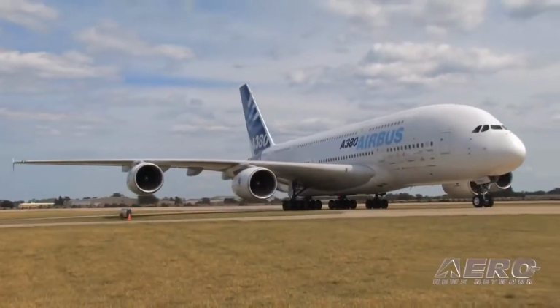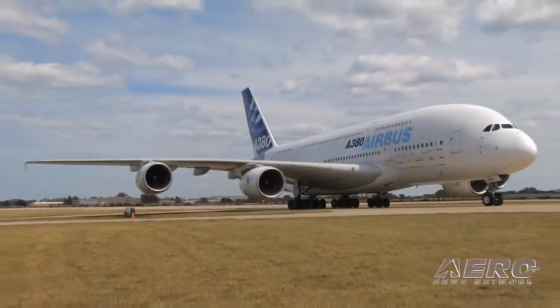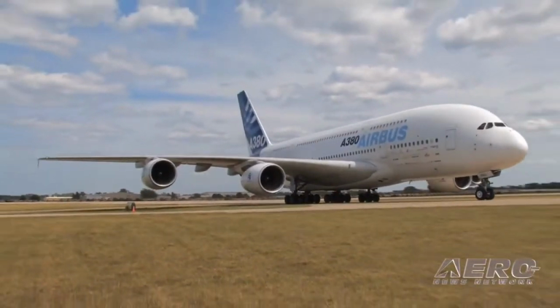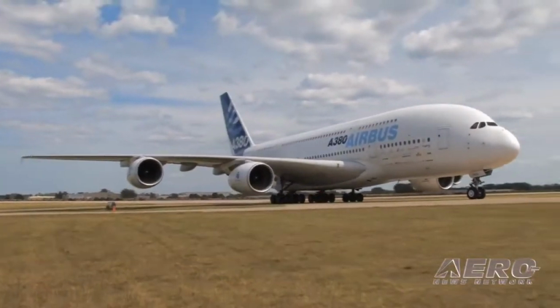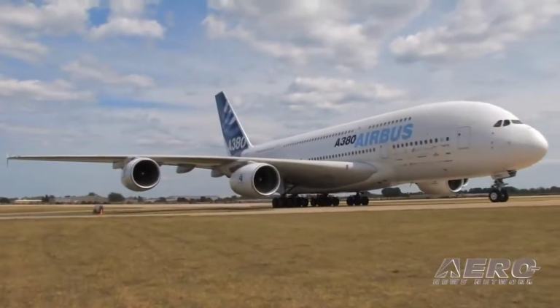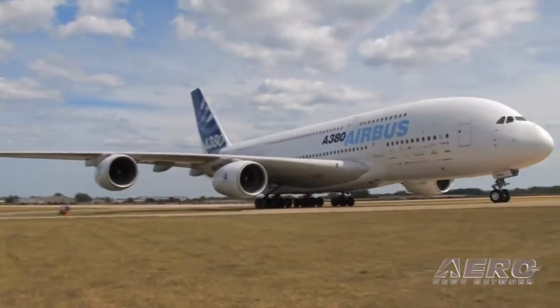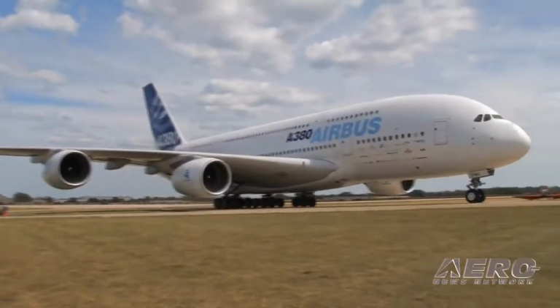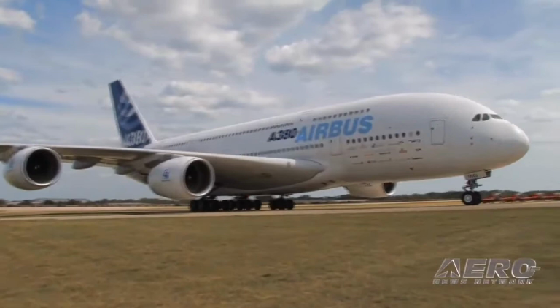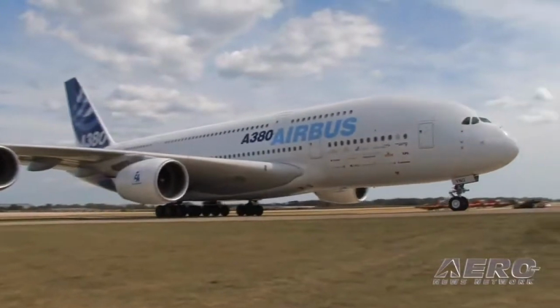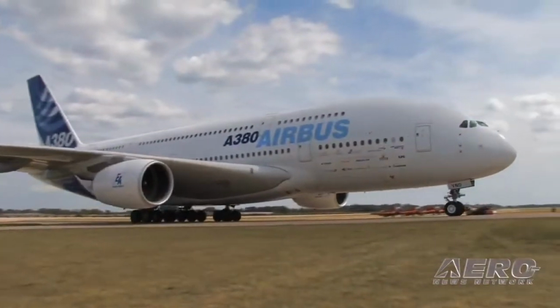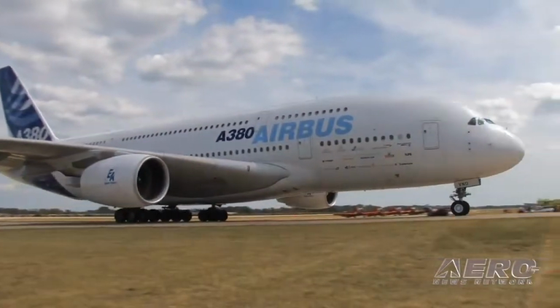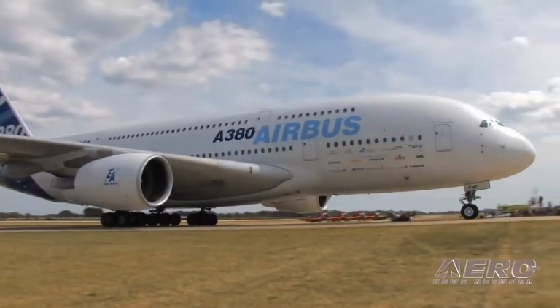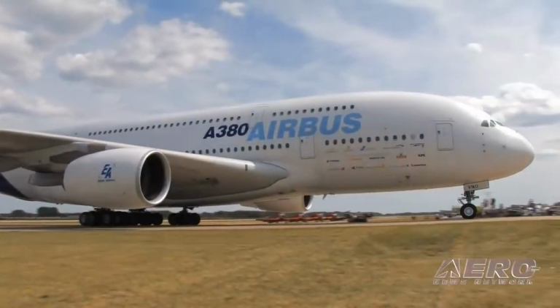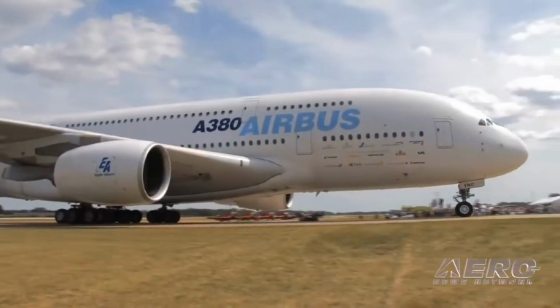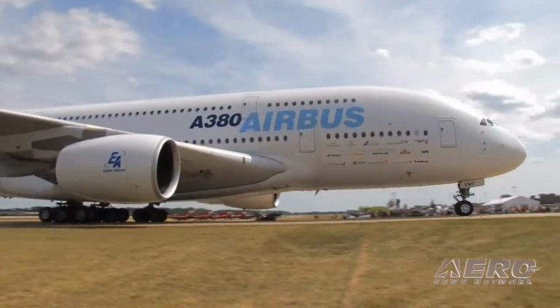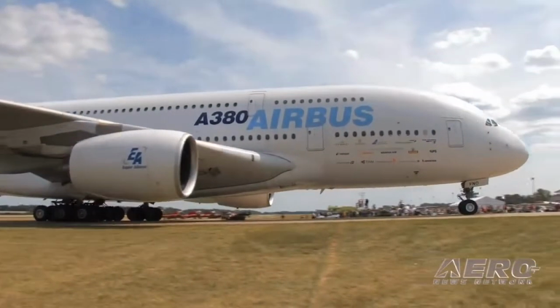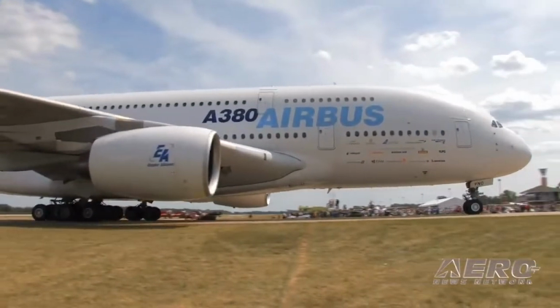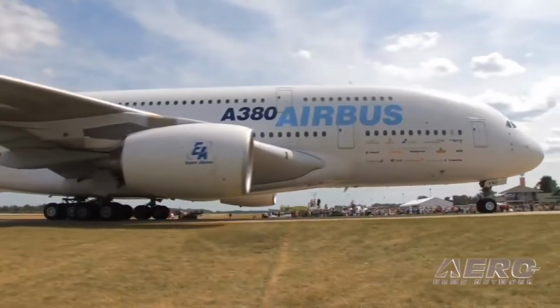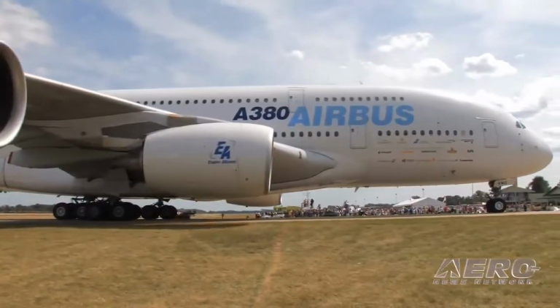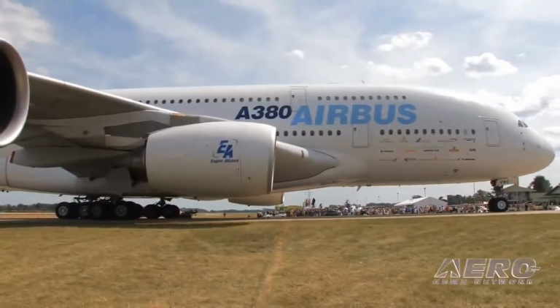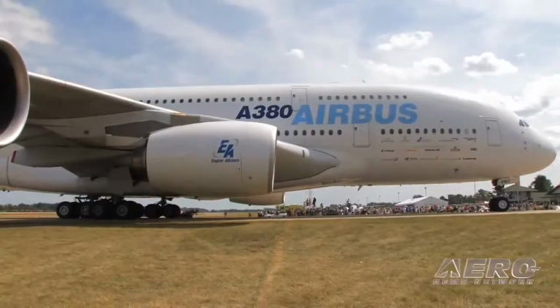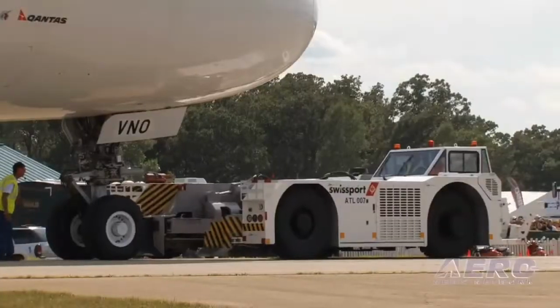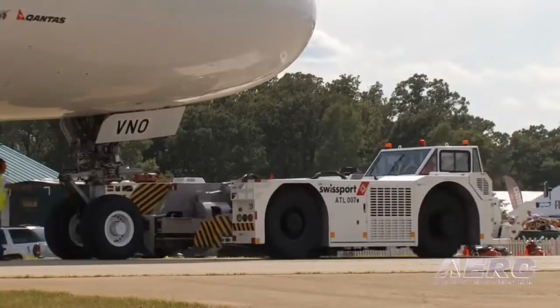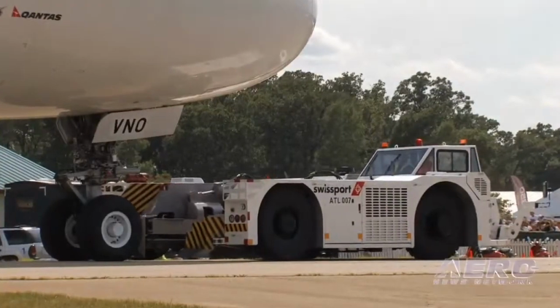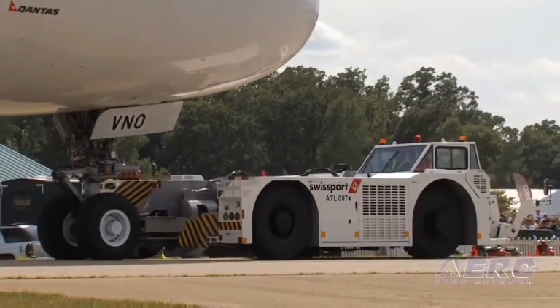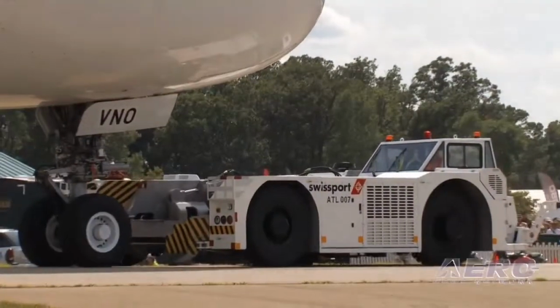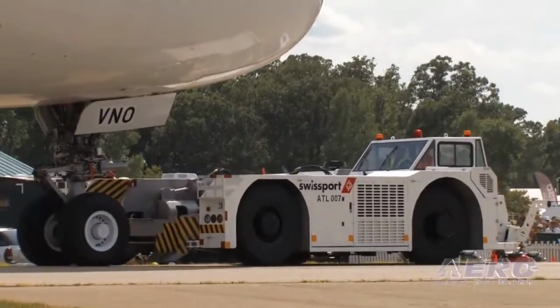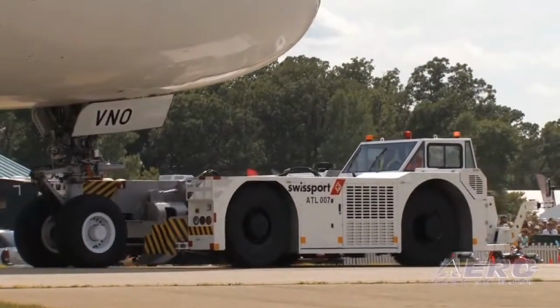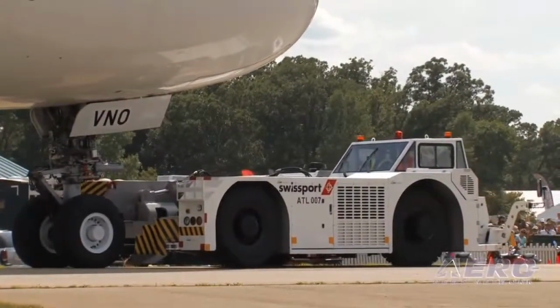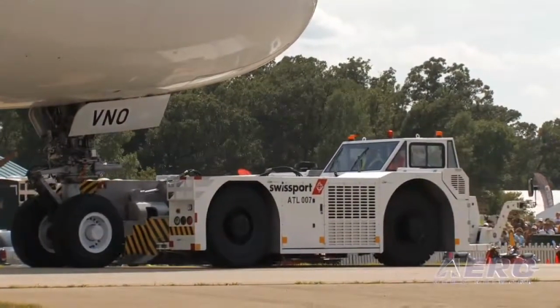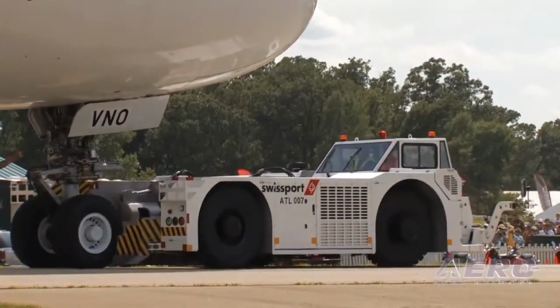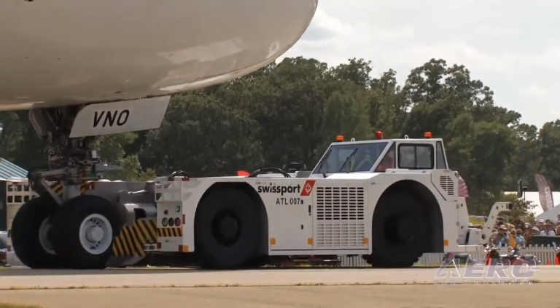We also manufacture ground support equipment in Orlando, Florida. We had to bring it here to help maneuver the aircraft to its parking spot today. We'll also be facilitating that on Friday right before it leaves.